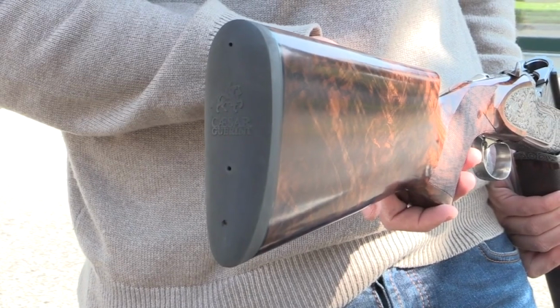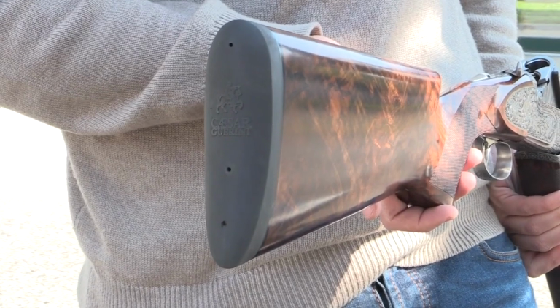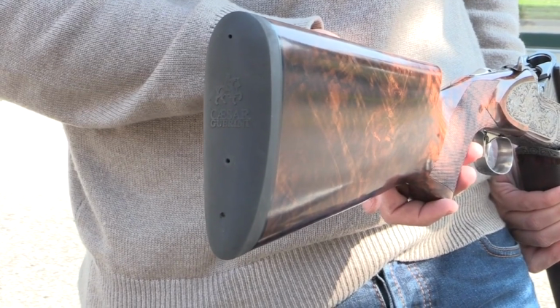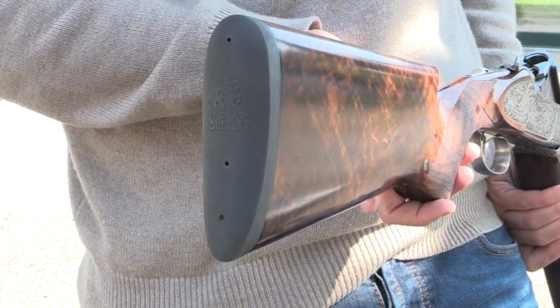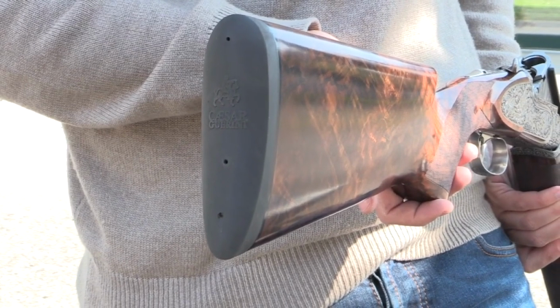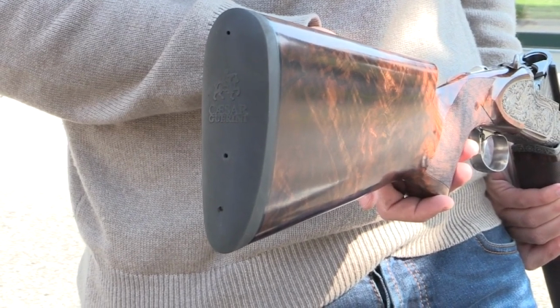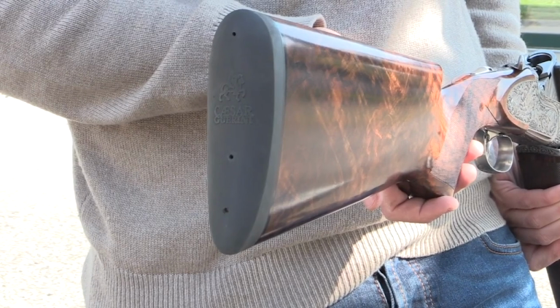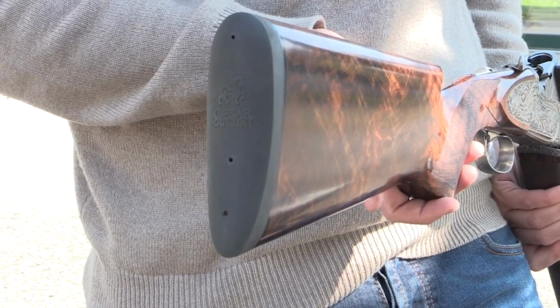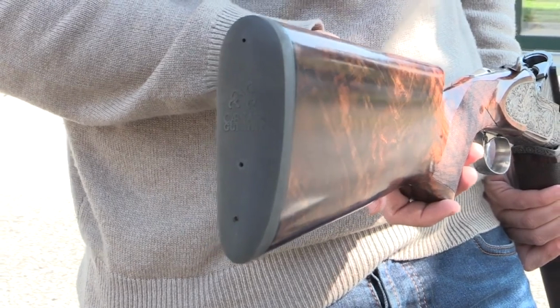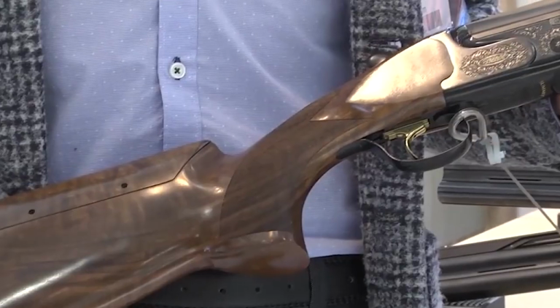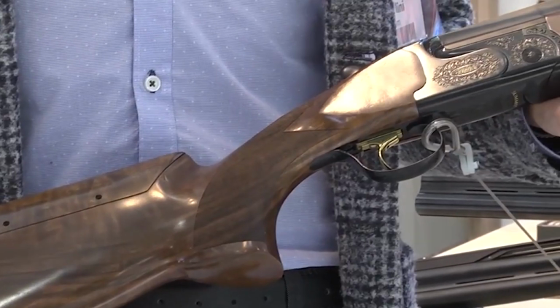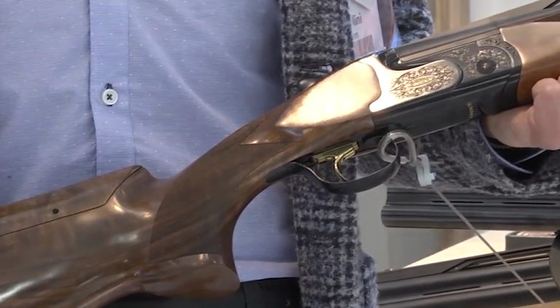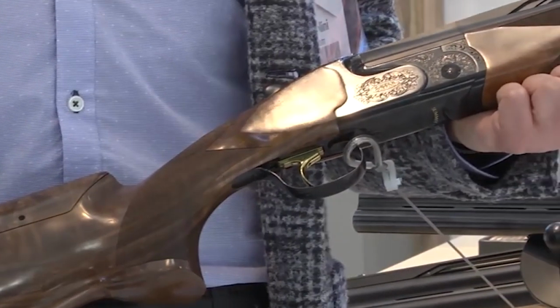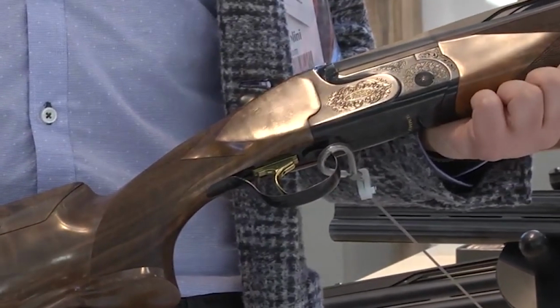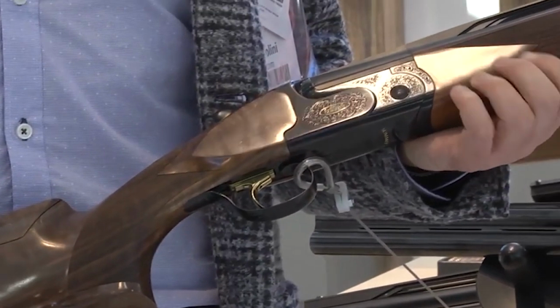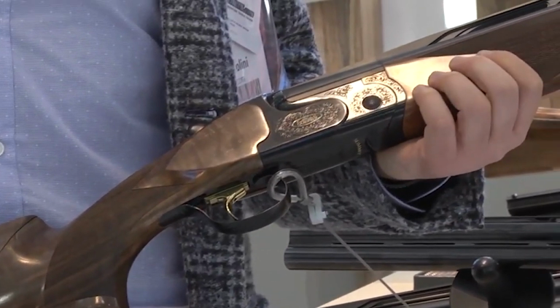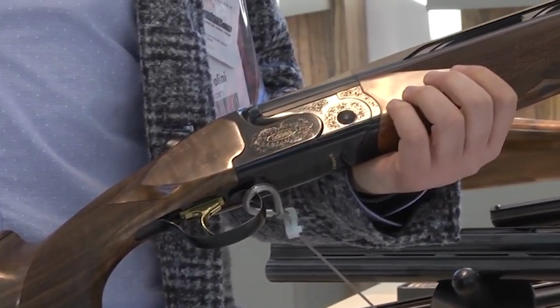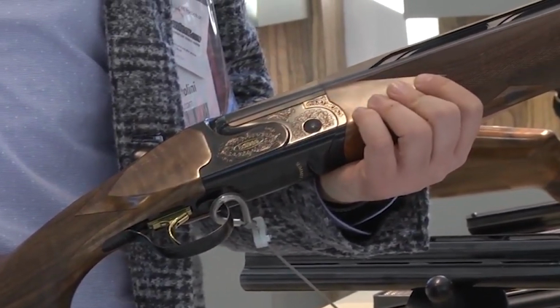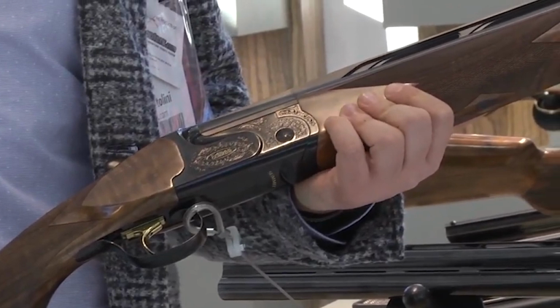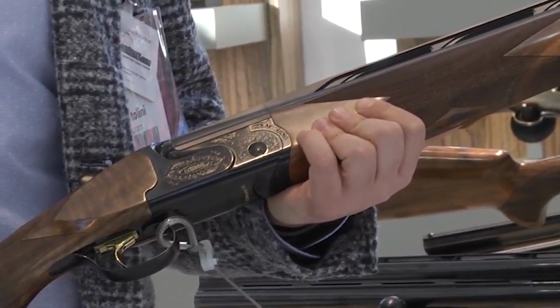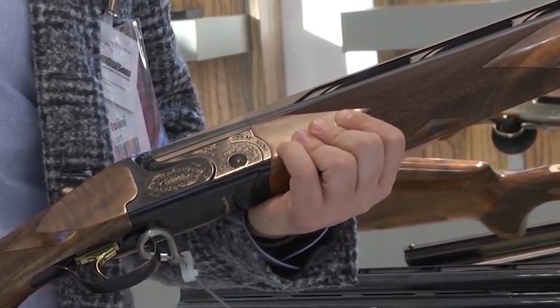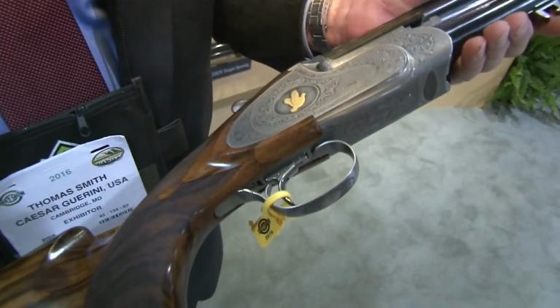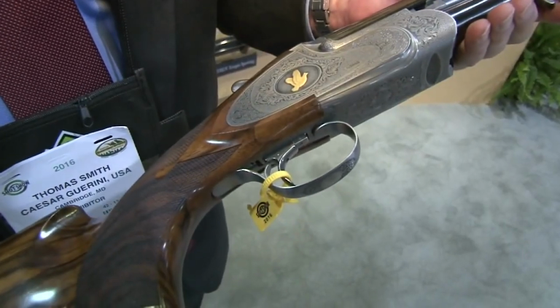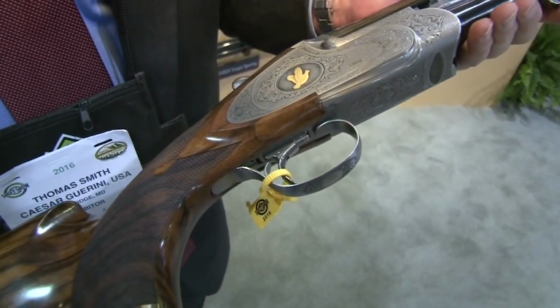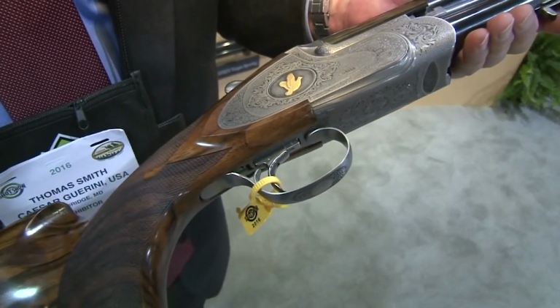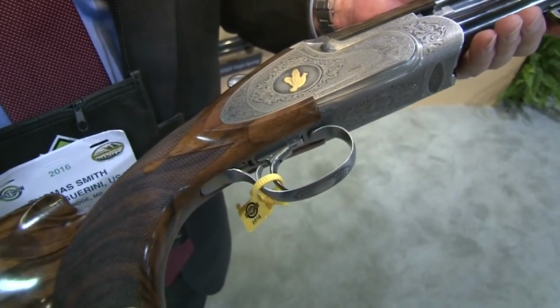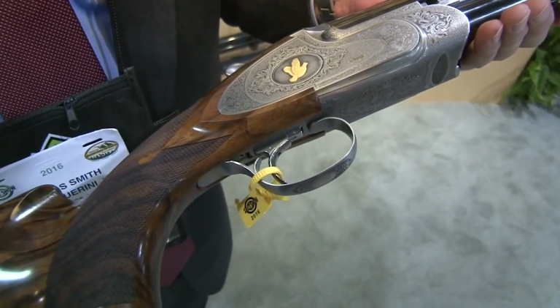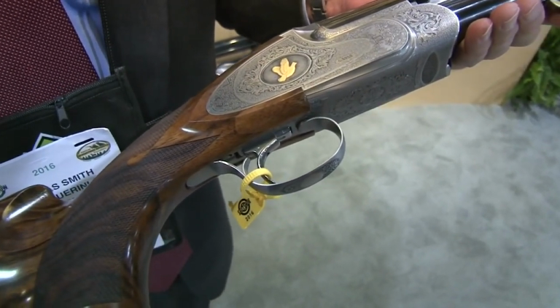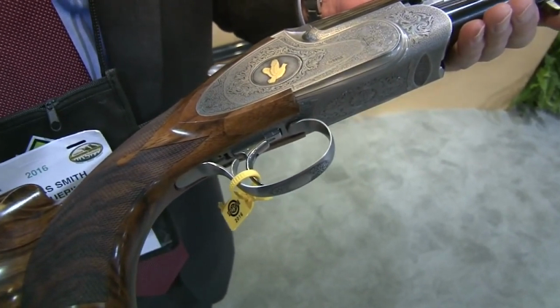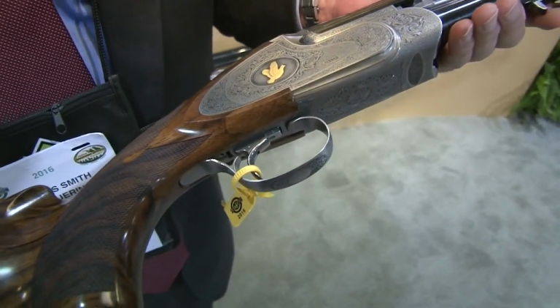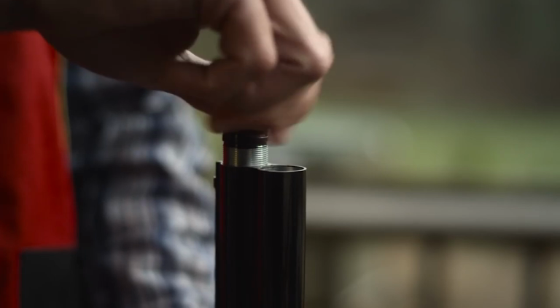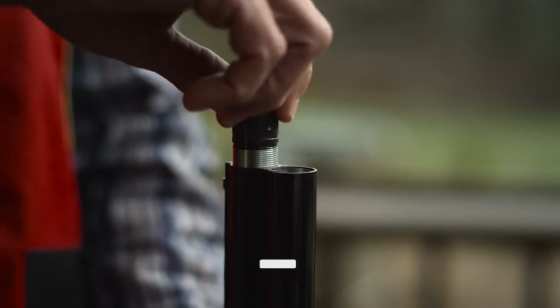This gun is Caesar Guarini's new flagship model and retails at pretty pocket-slashing prices, so it does need to shoot as well as it looks — and it does. The first 30 shots resulted in zero misses, and we'll be honest, our test-shooter for this gun is a legendarily average one.